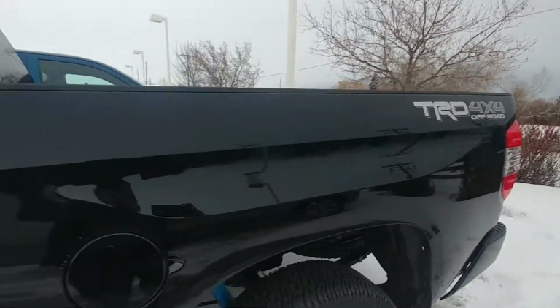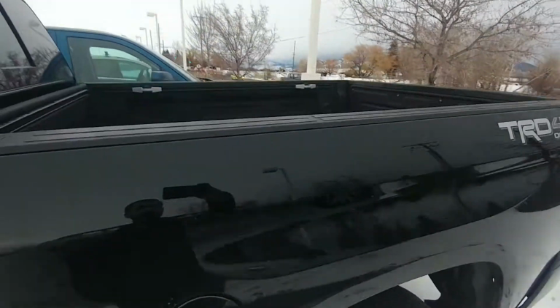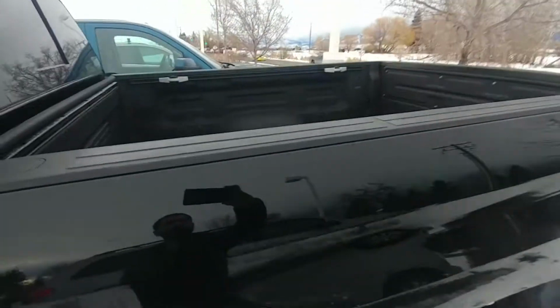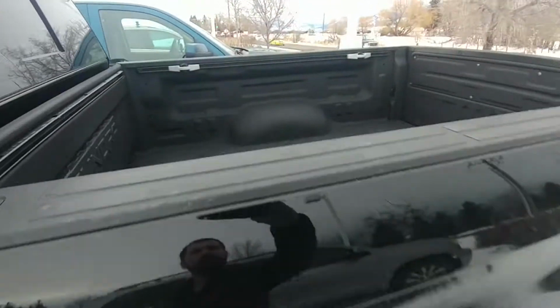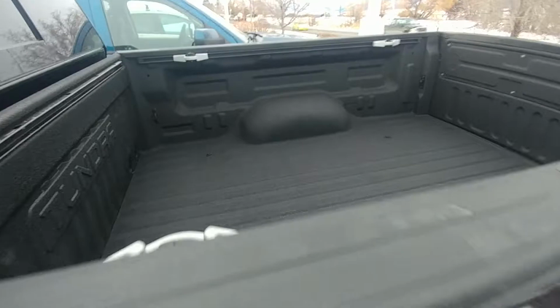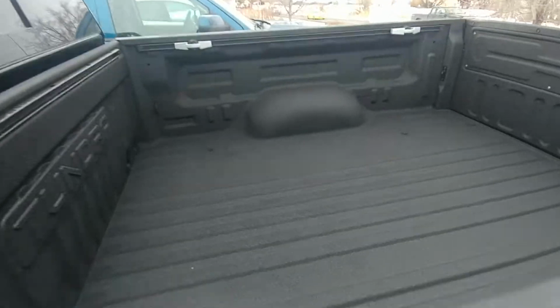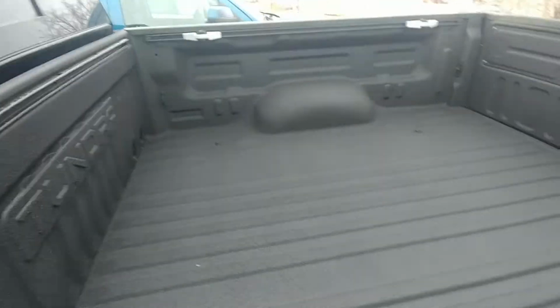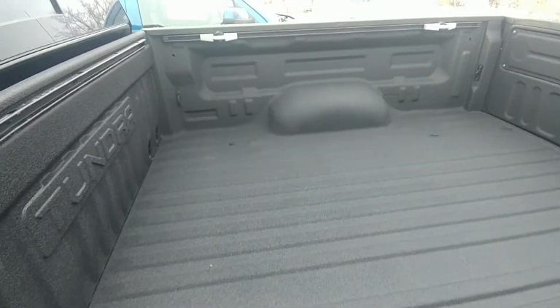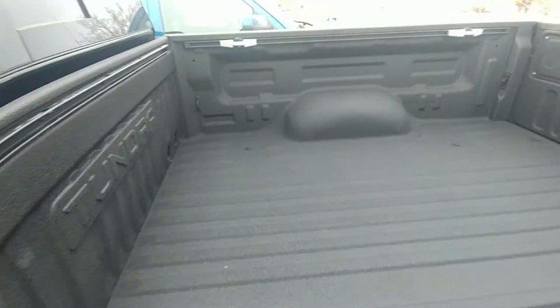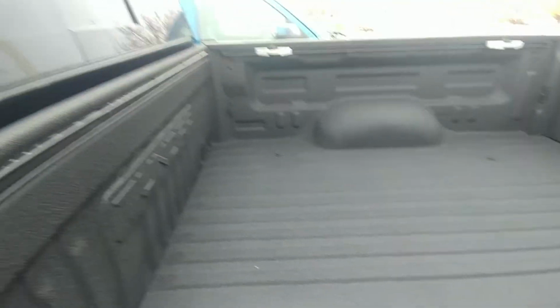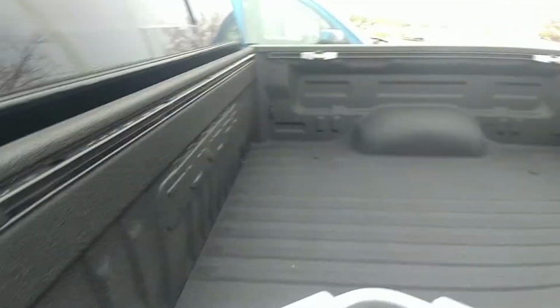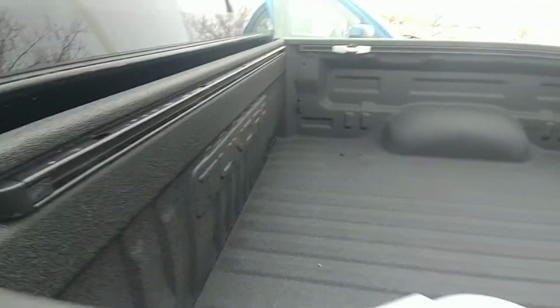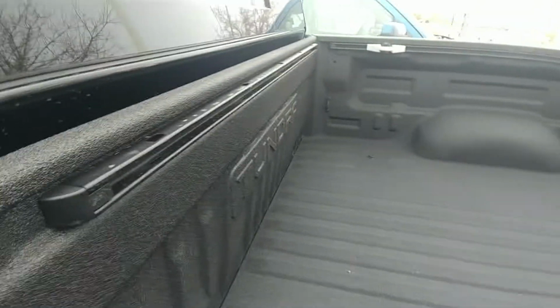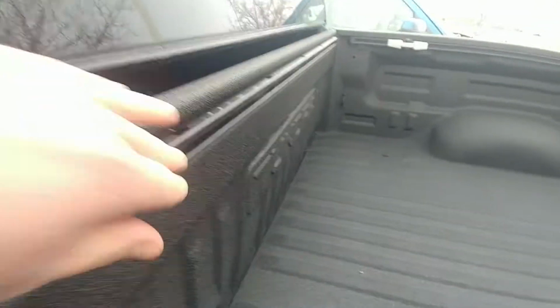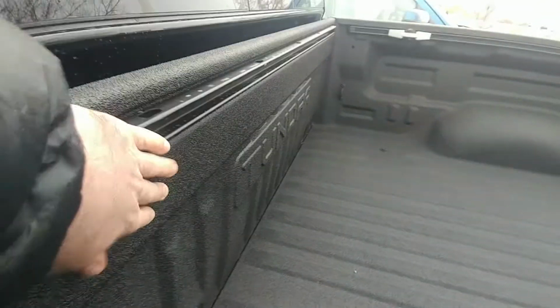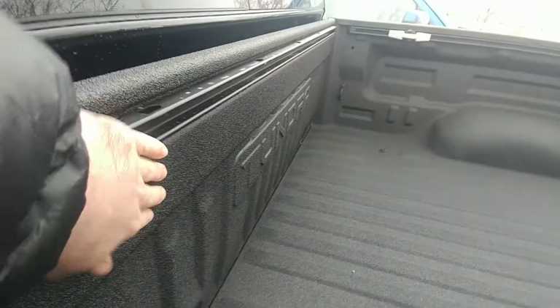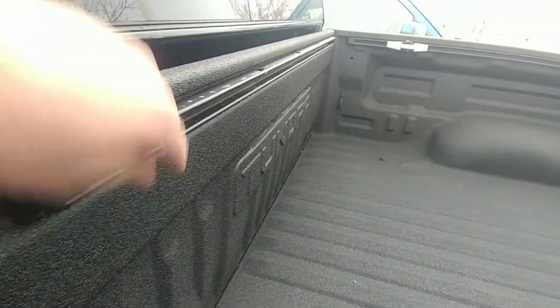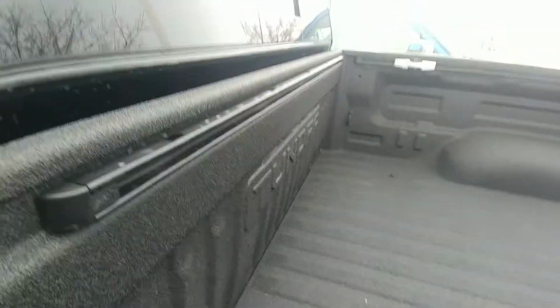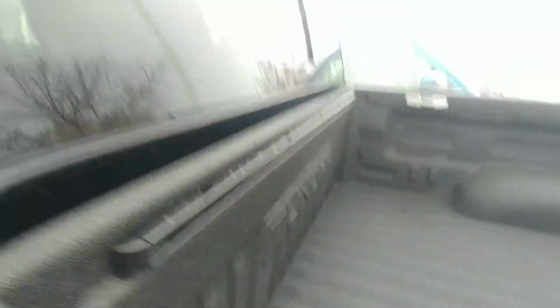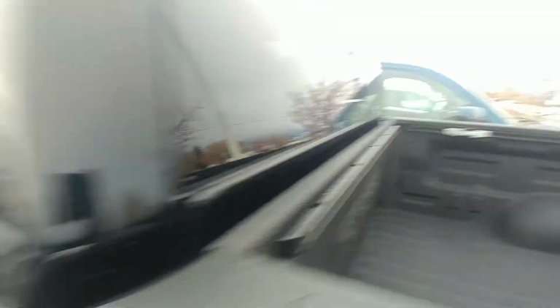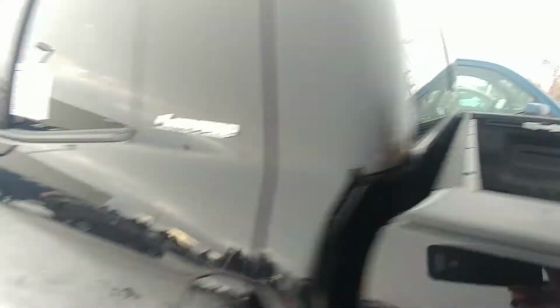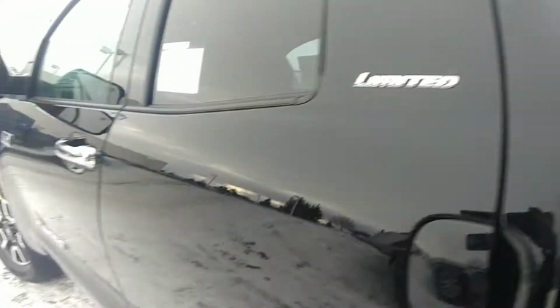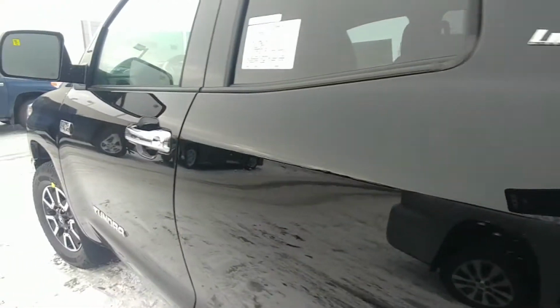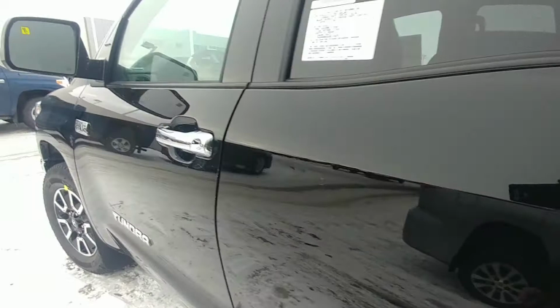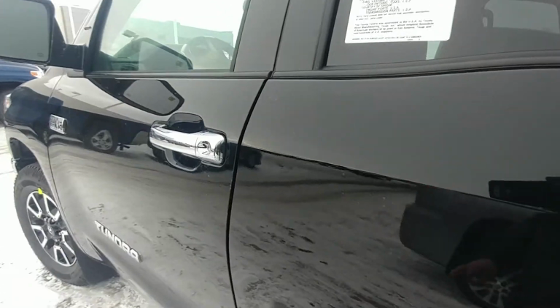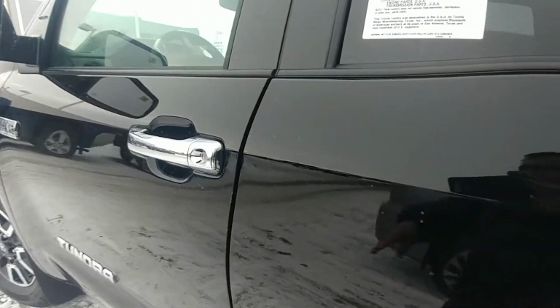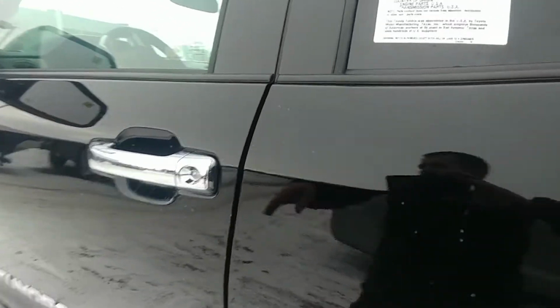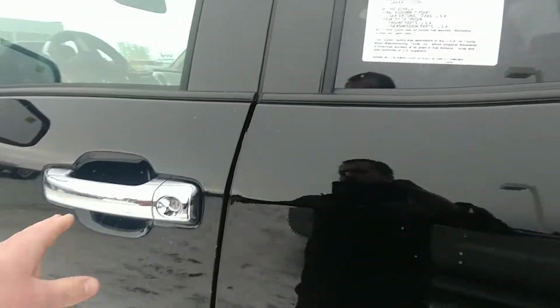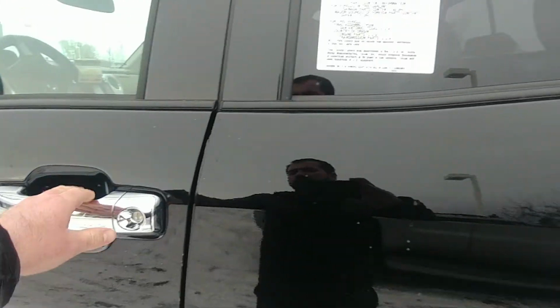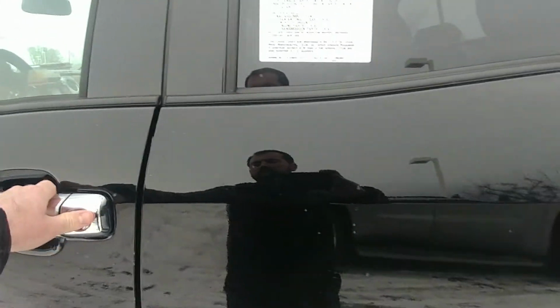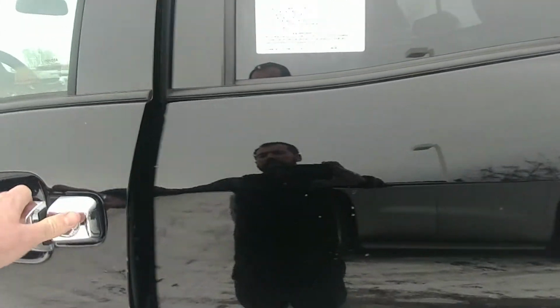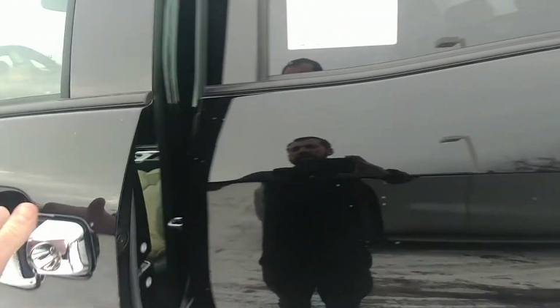This one, as we discussed, has the spray-in bed liner, so it's got that textured bed liner that resists just getting damaged and stuff like that.